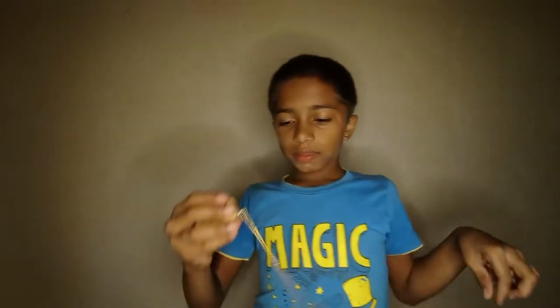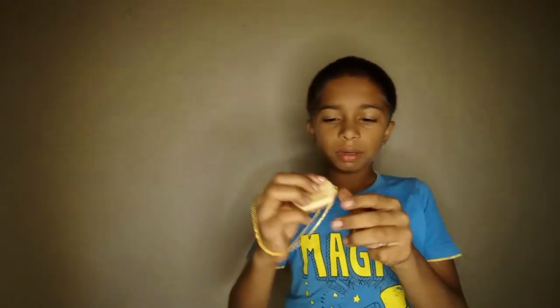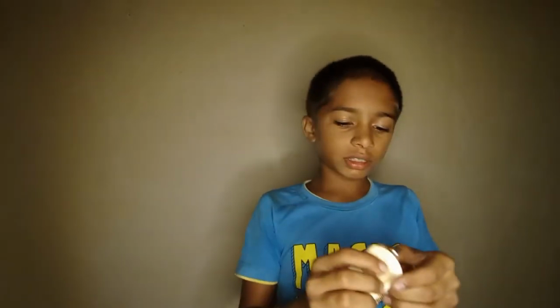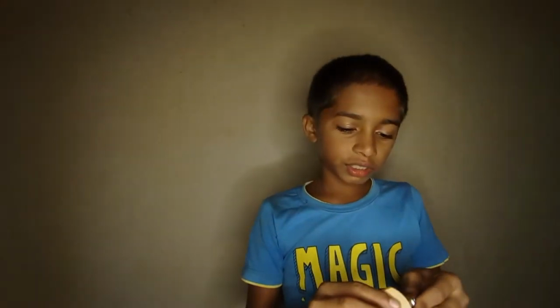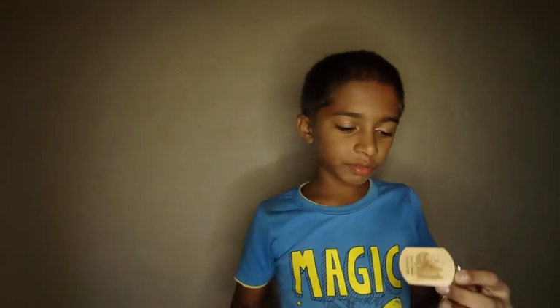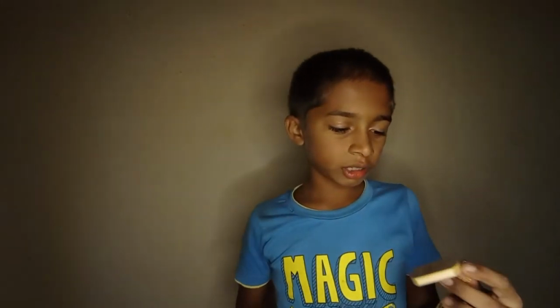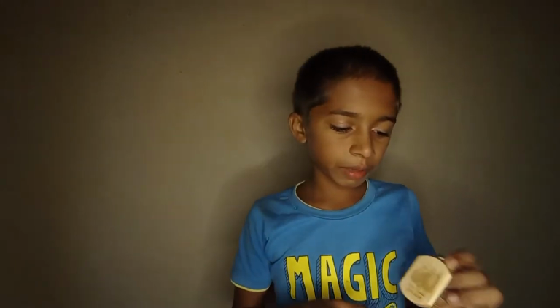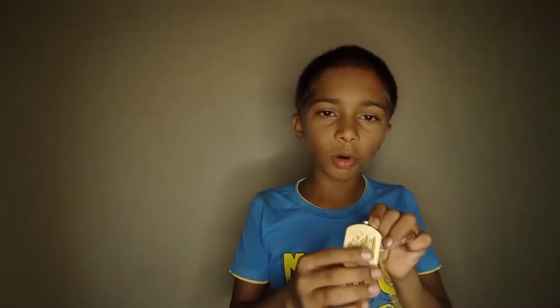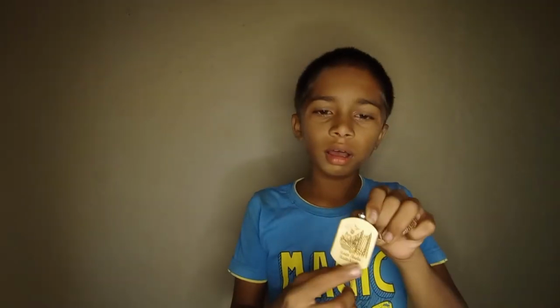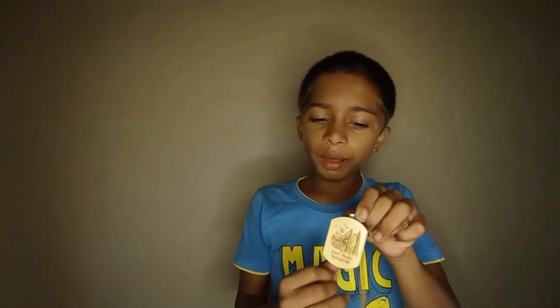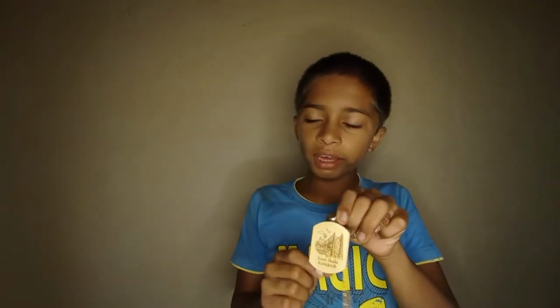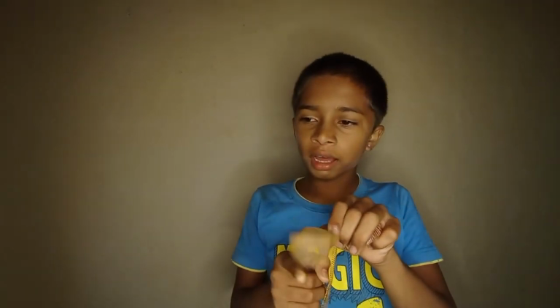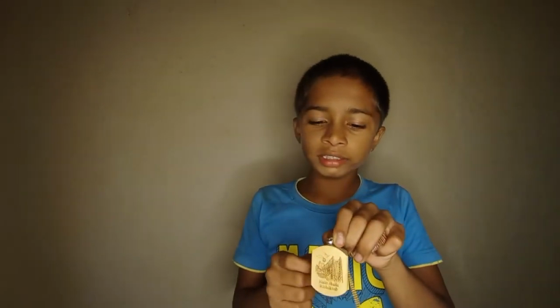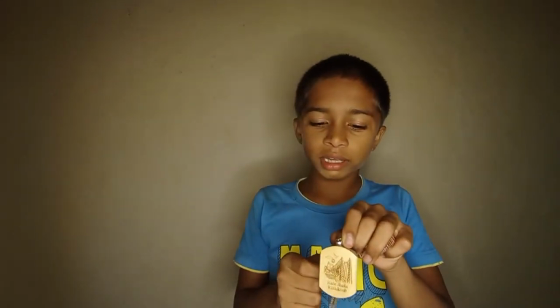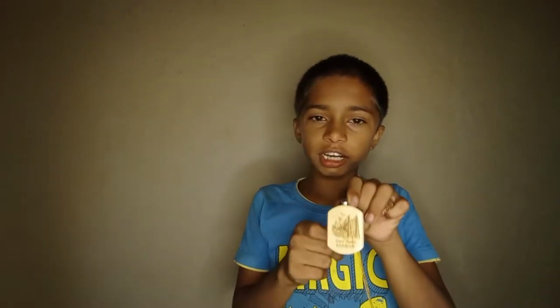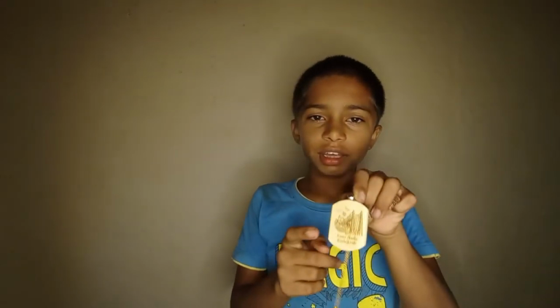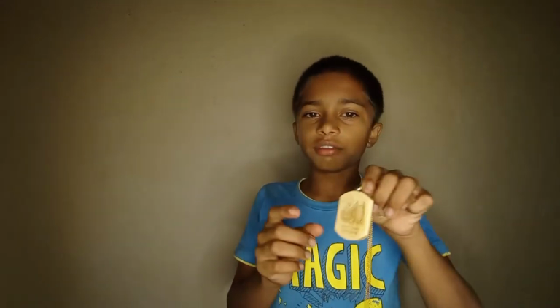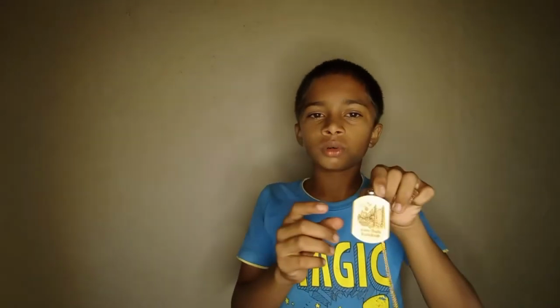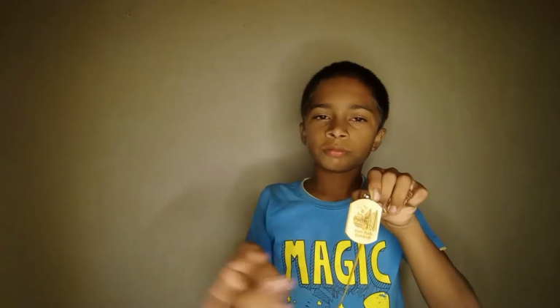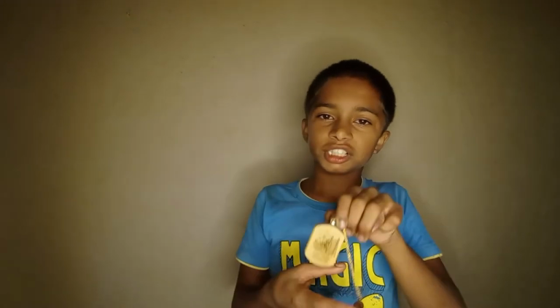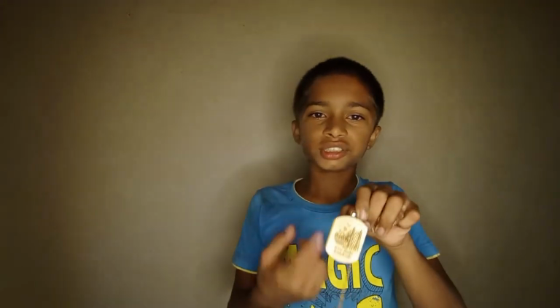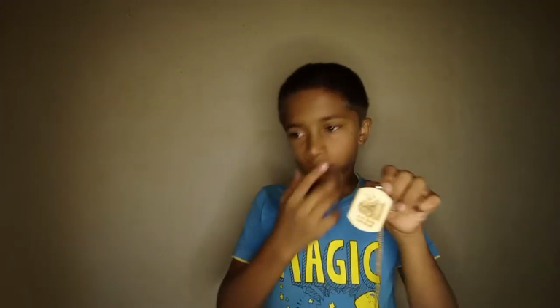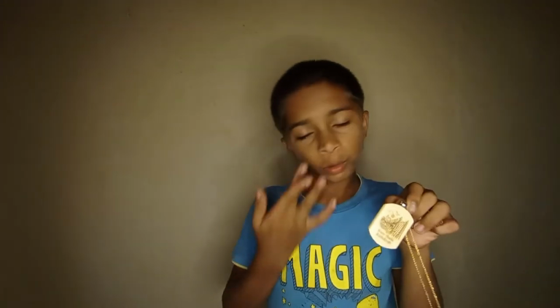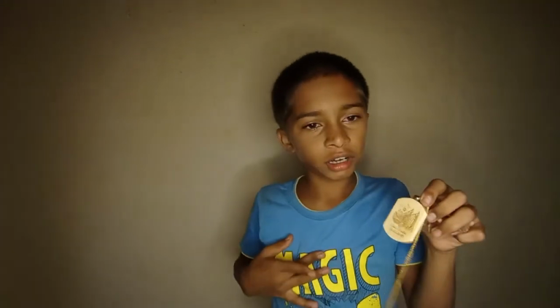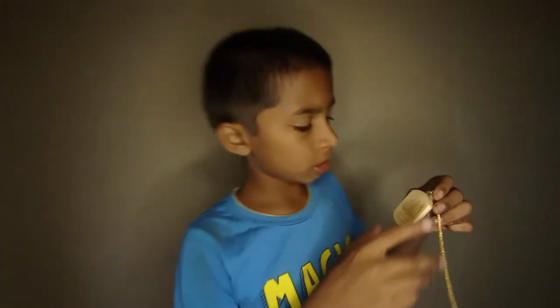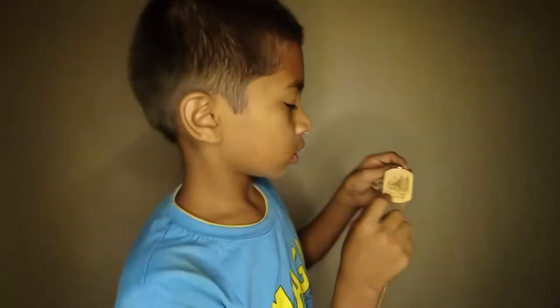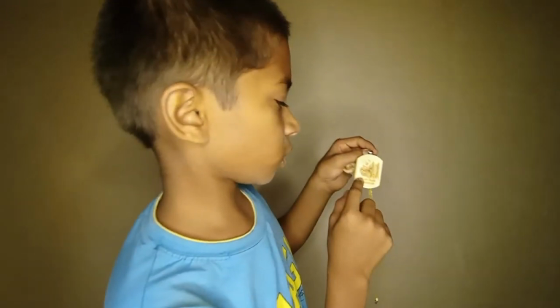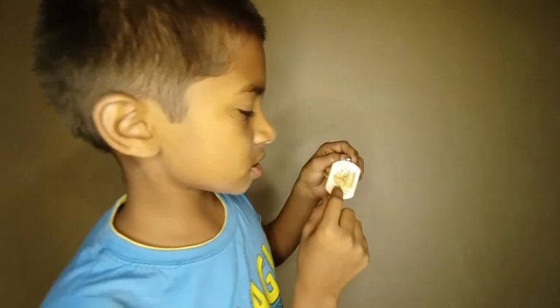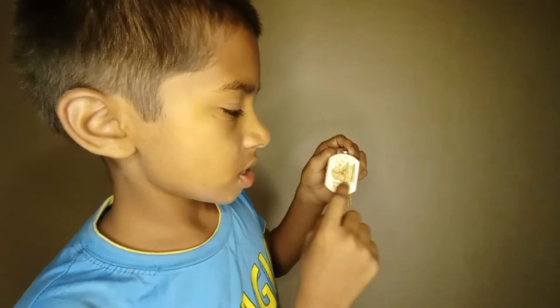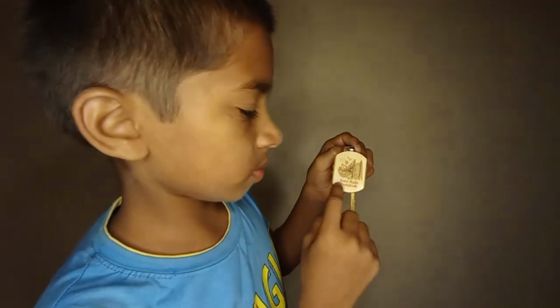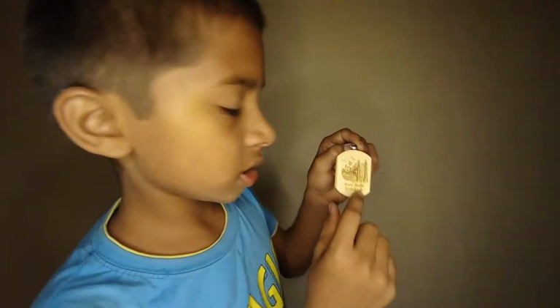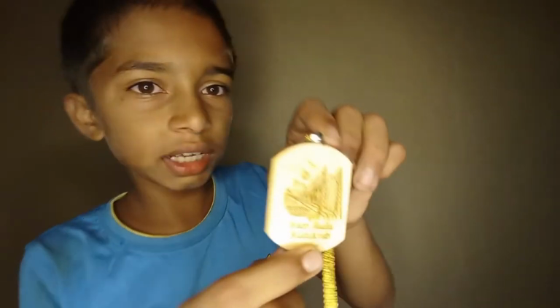My father went on a trip, and when he was coming back through Goa, the guy whose house he stayed at had been to Rishikesh — near Ramjula. So my father got this Ramjula-designed pendant.